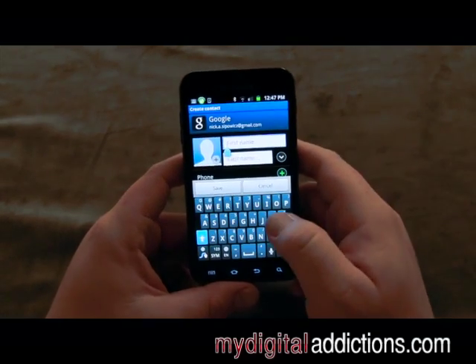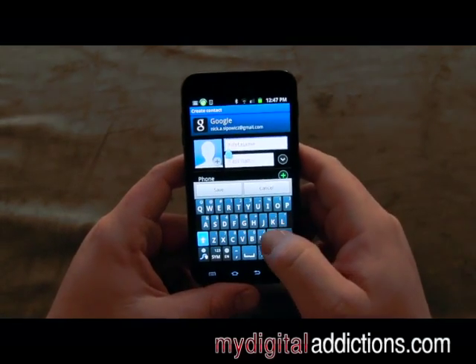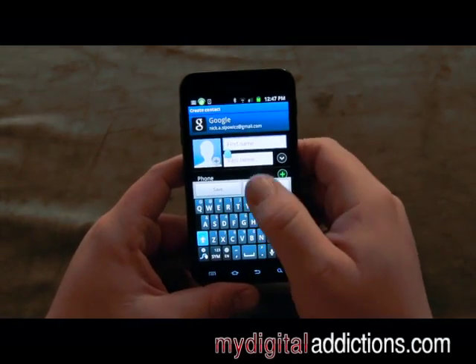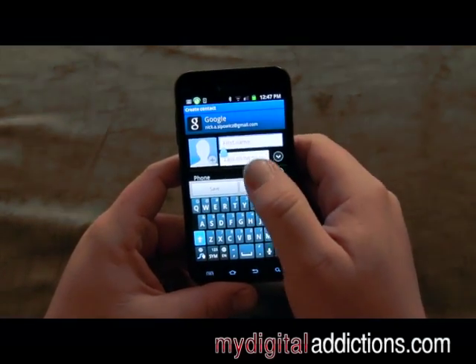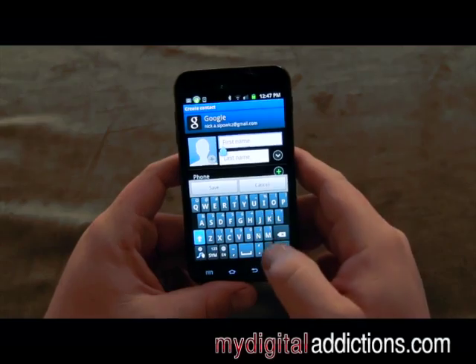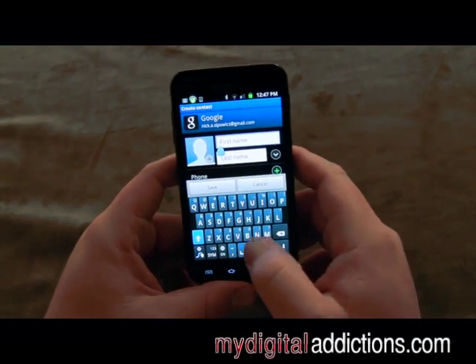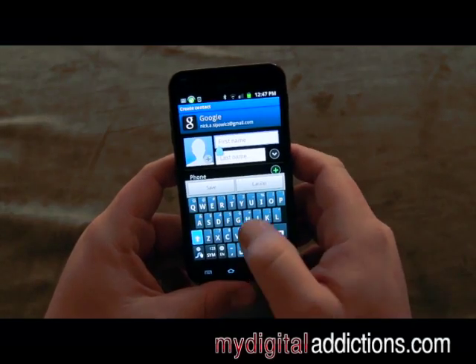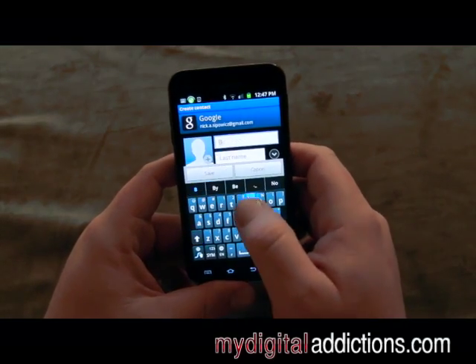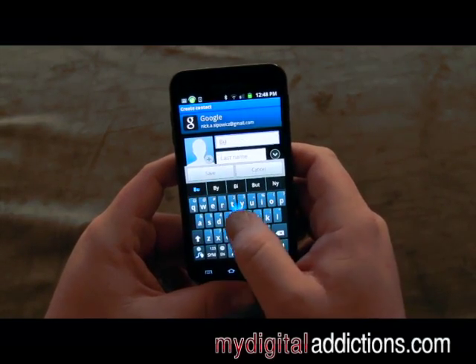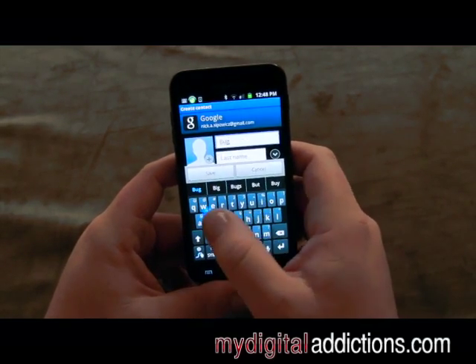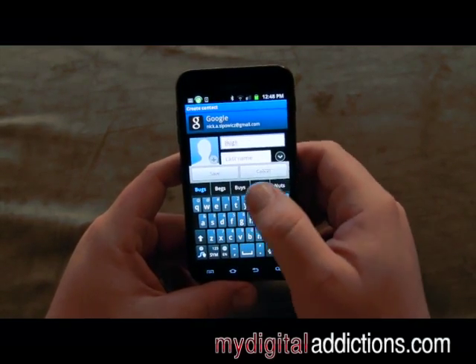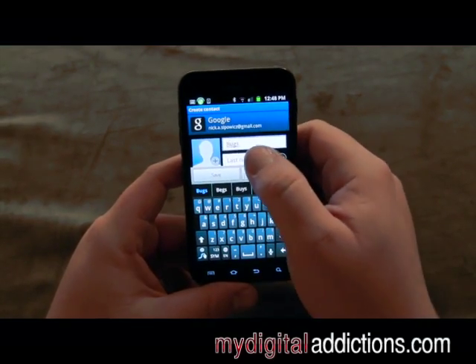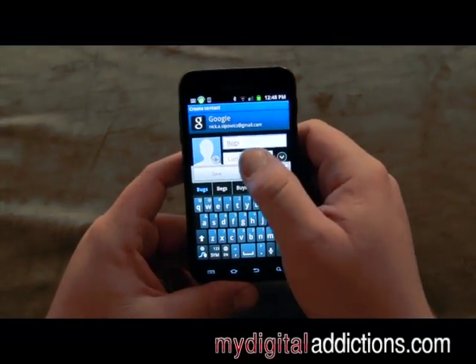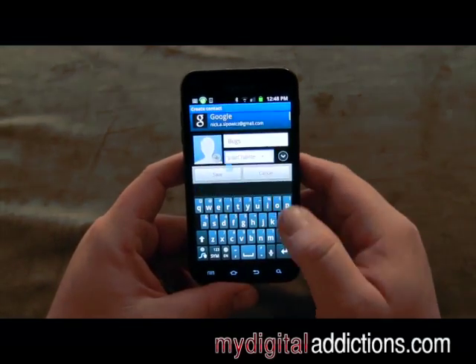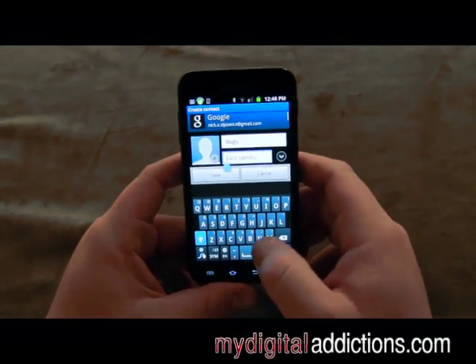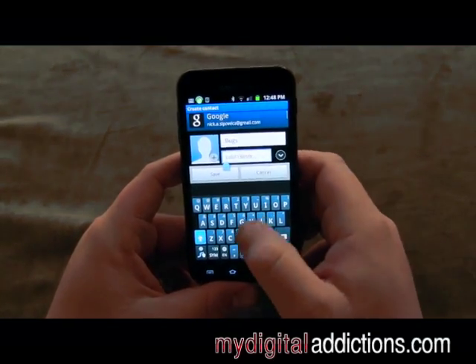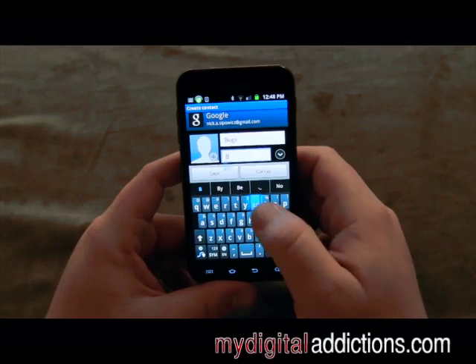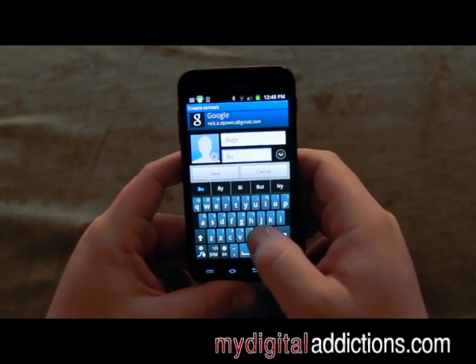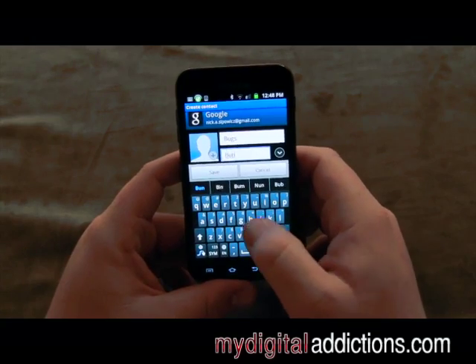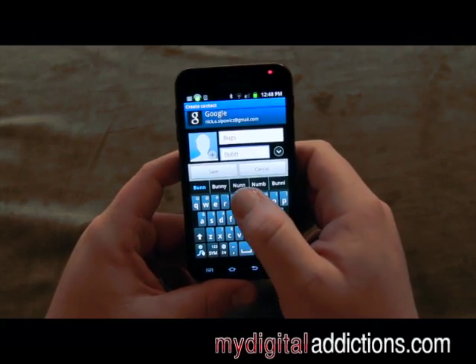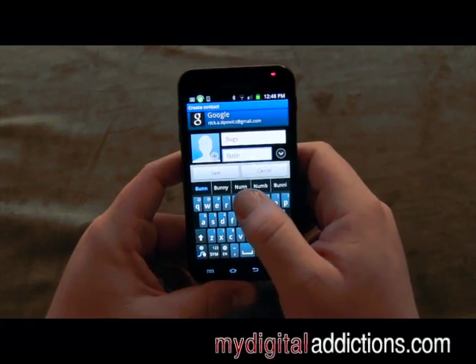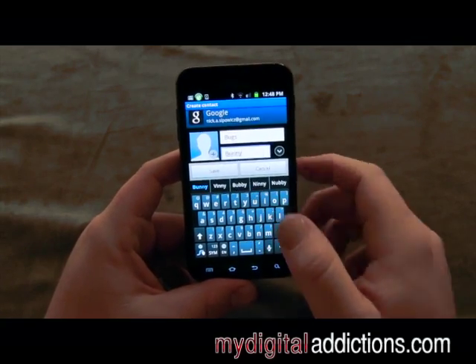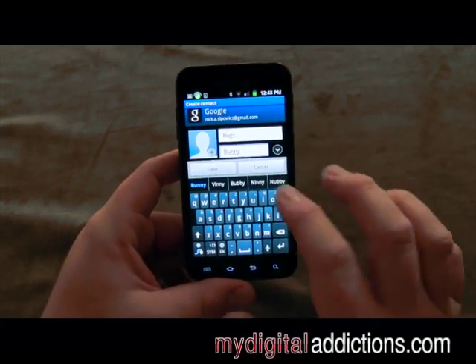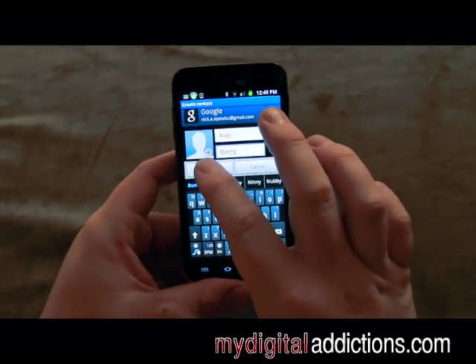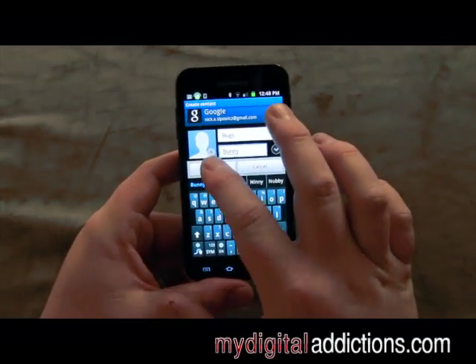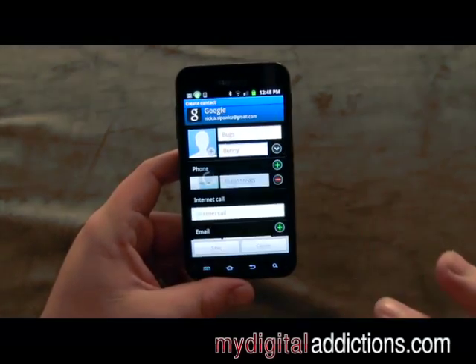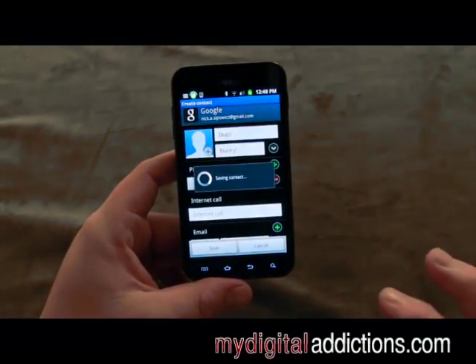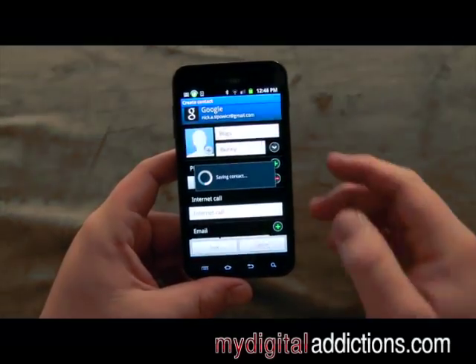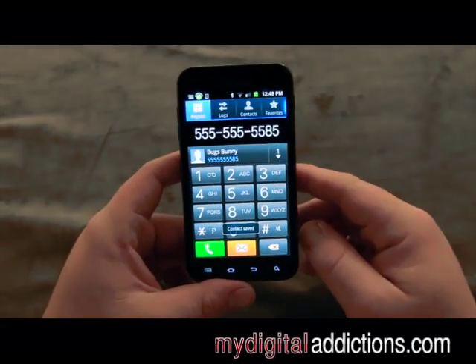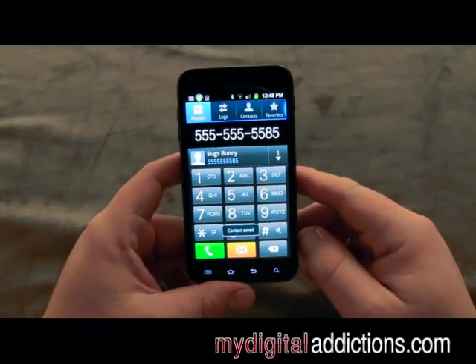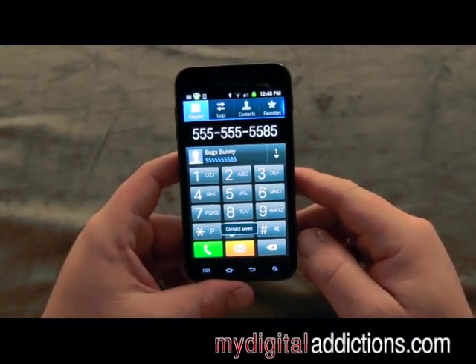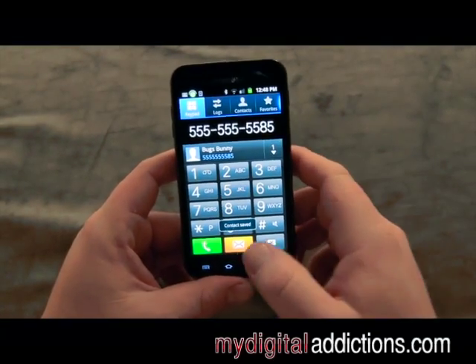Under first name we're just going to go ahead and write Bugs, and last name Bunny, and hit save. It saves the contact.